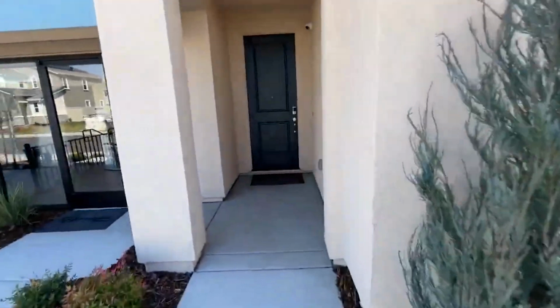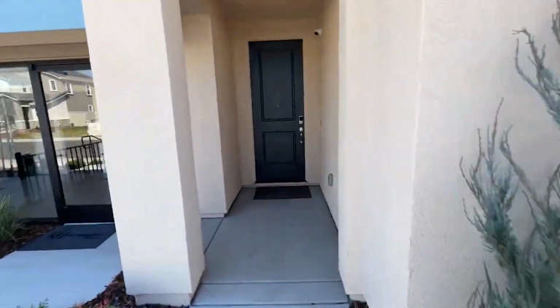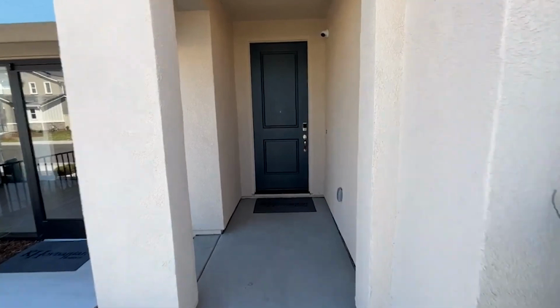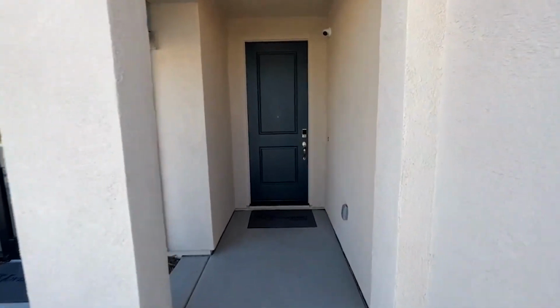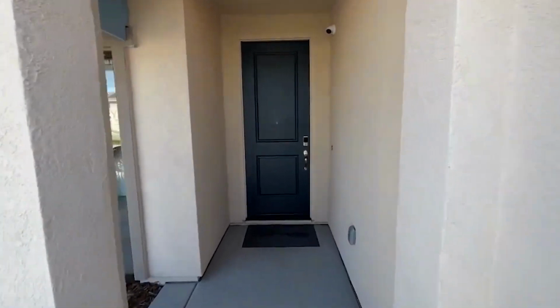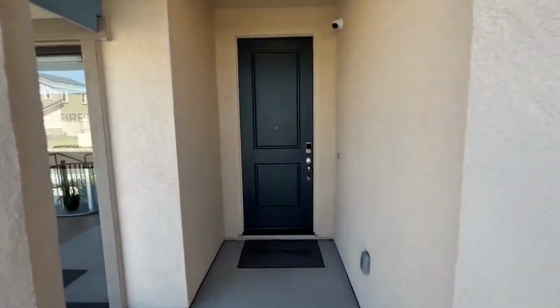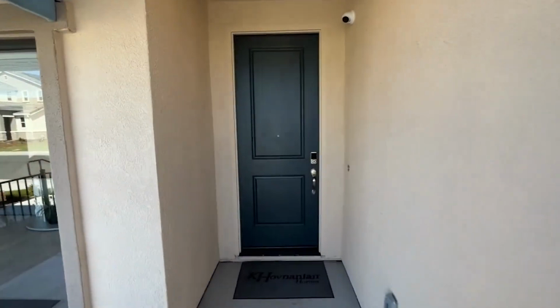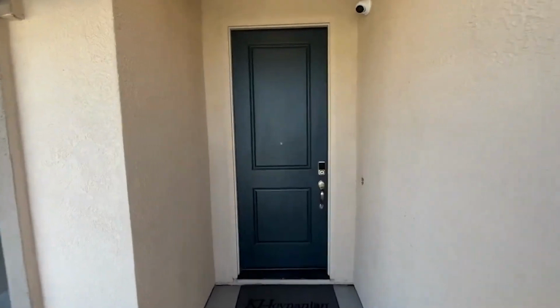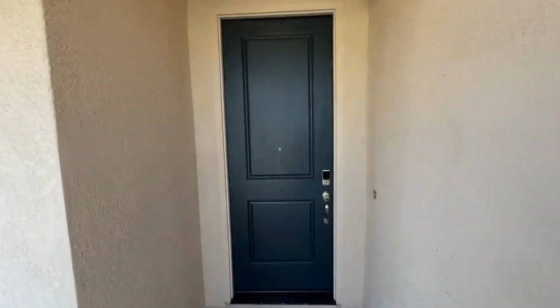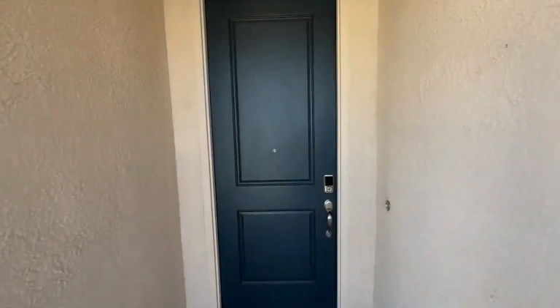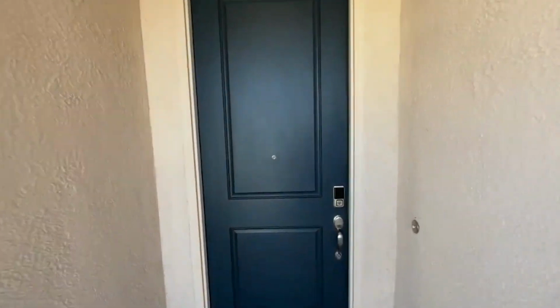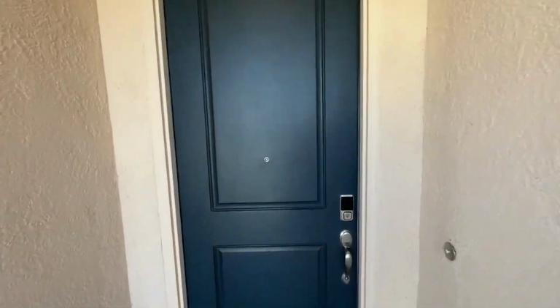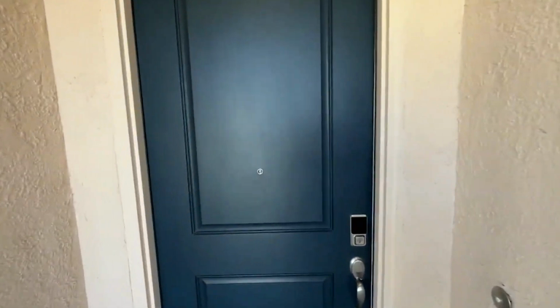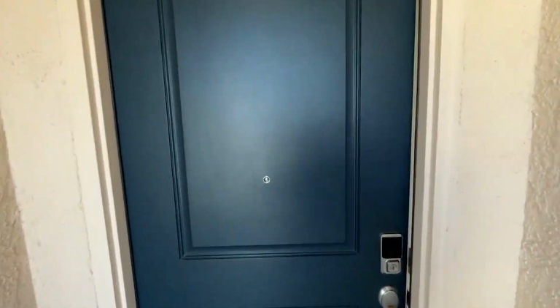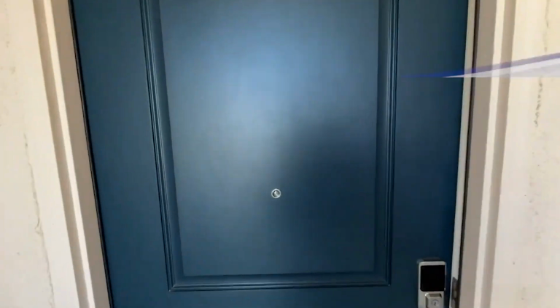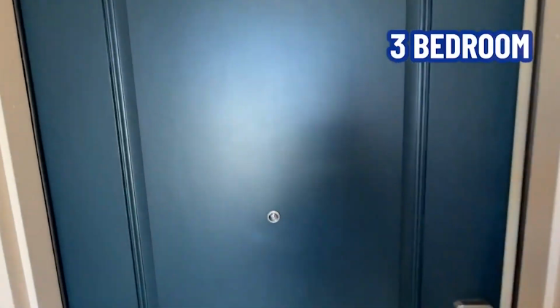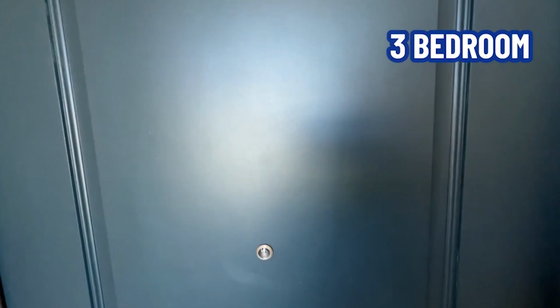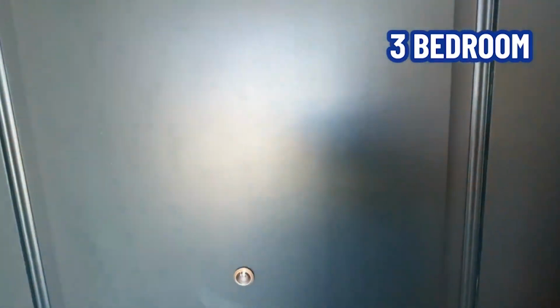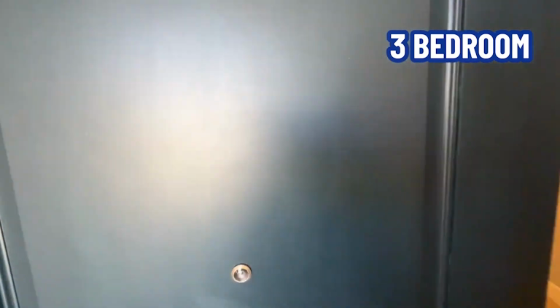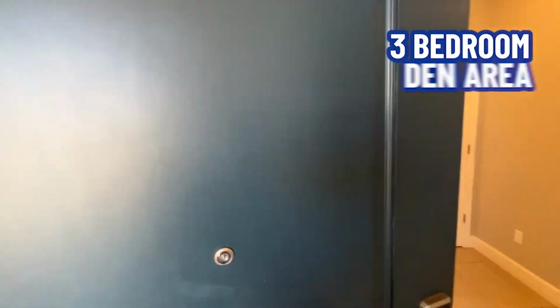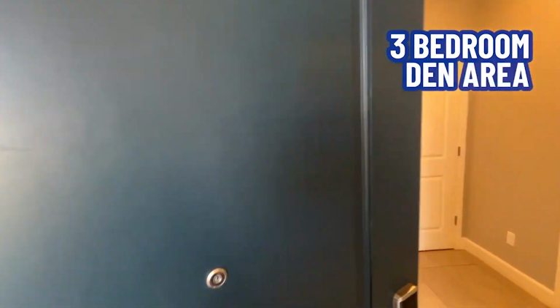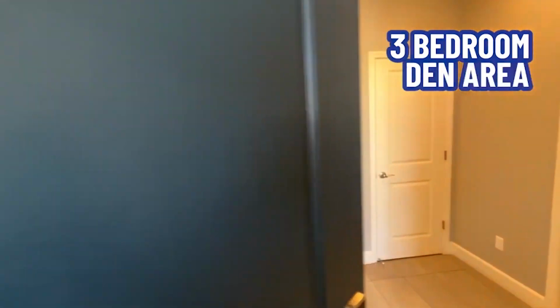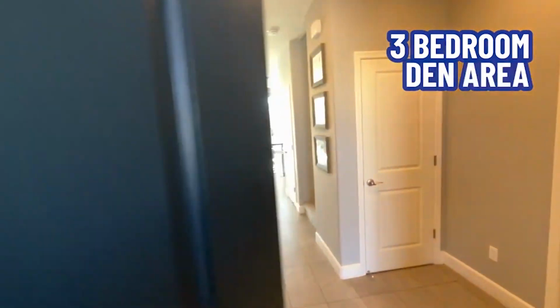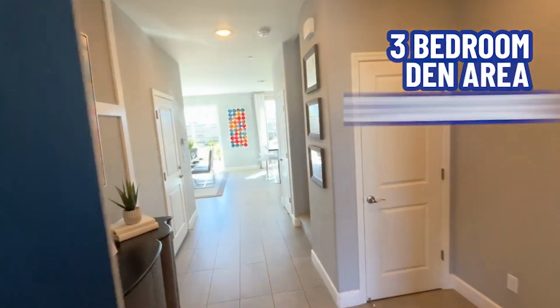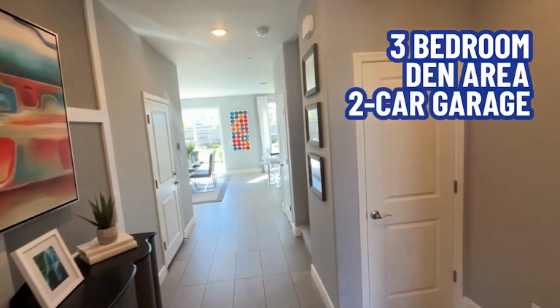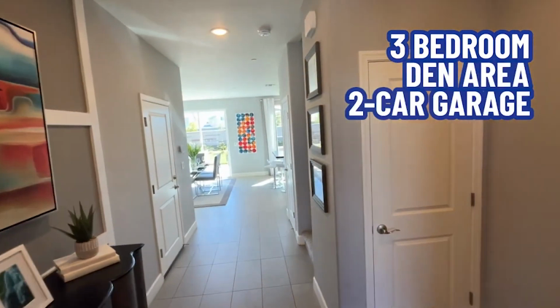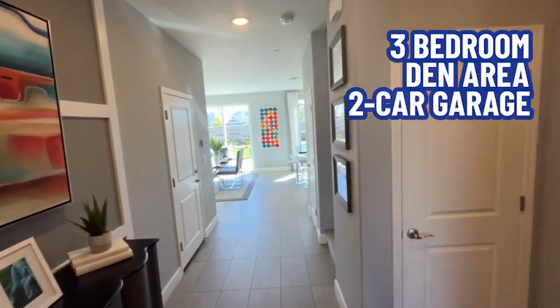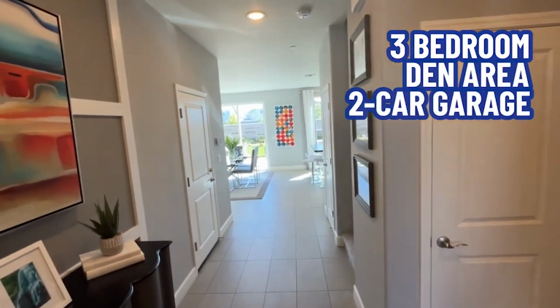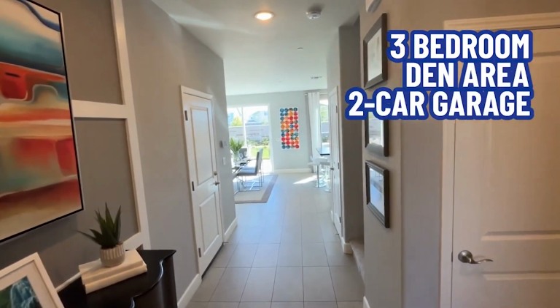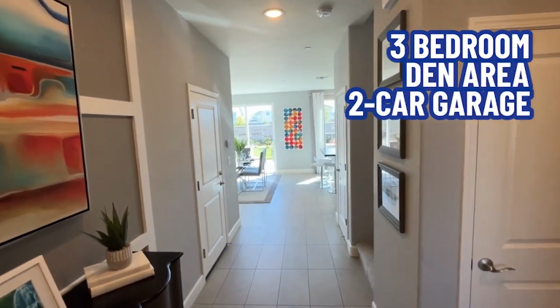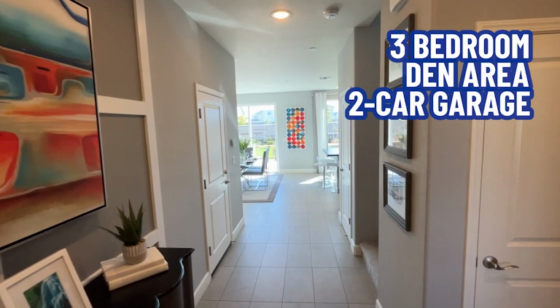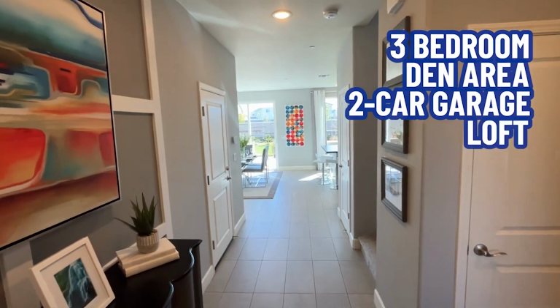Kehoe Banyan — this is the Bennett model. It is a three-bedroom with a den, two-car garage, and it does have a loft.